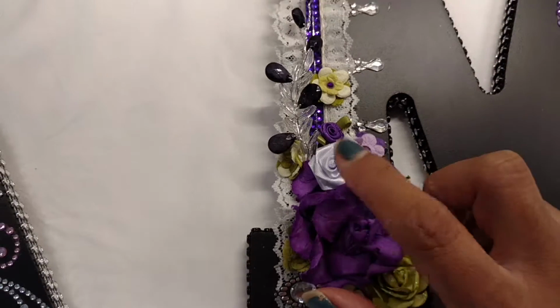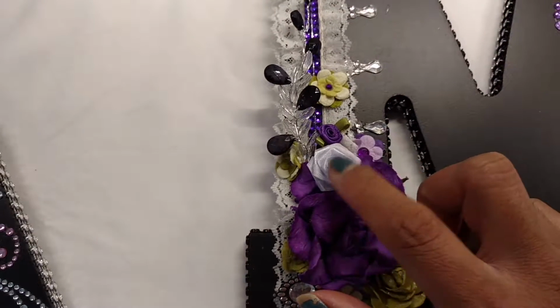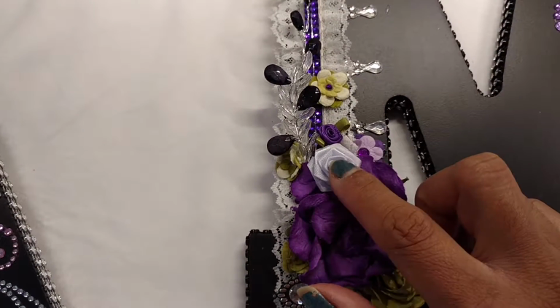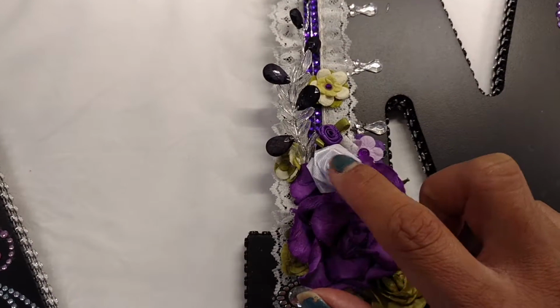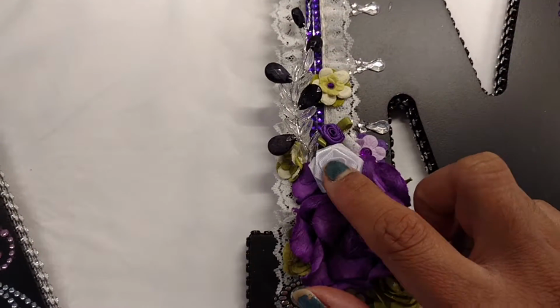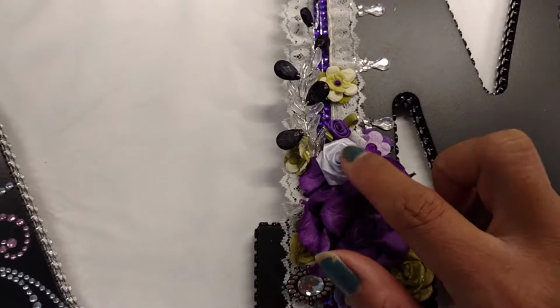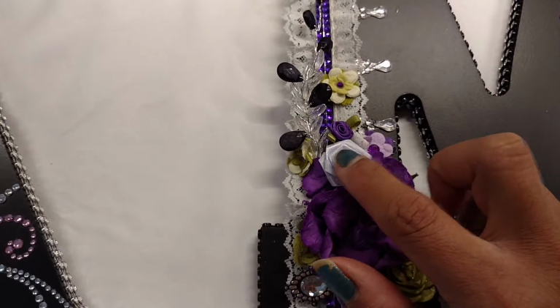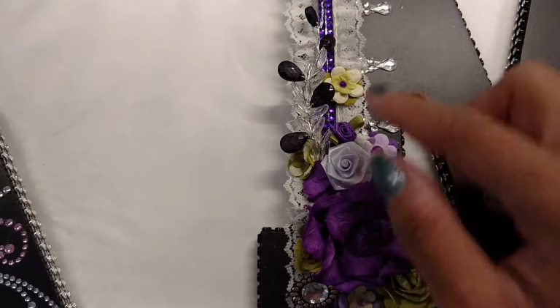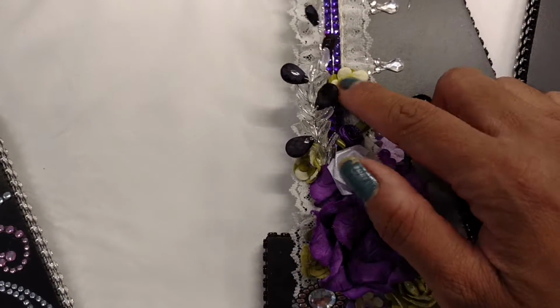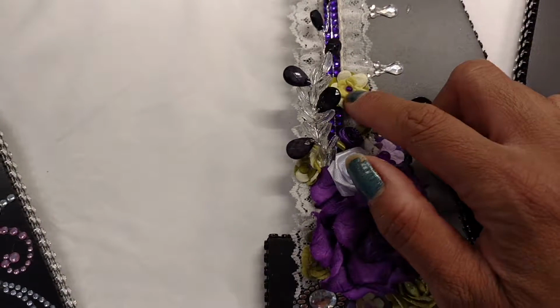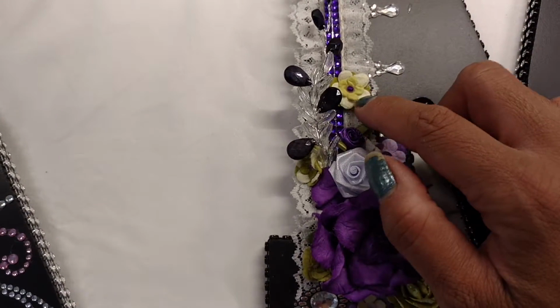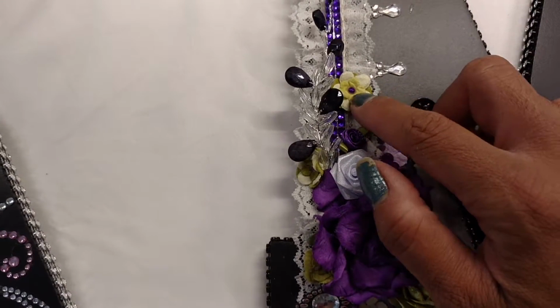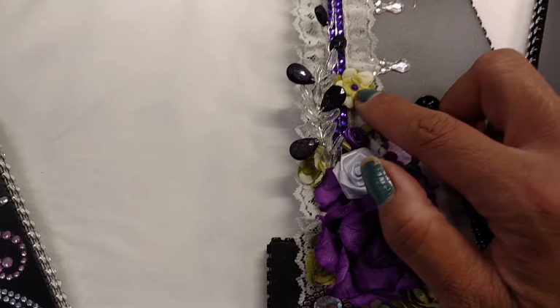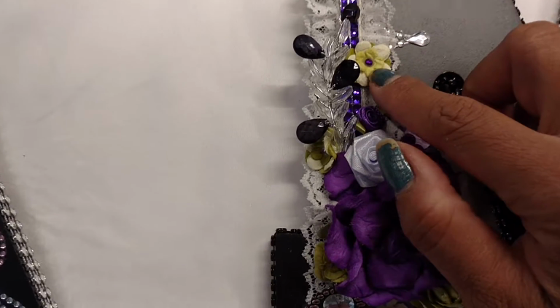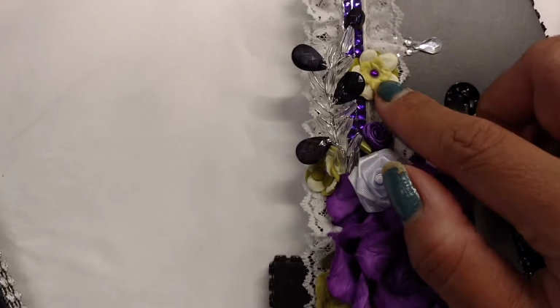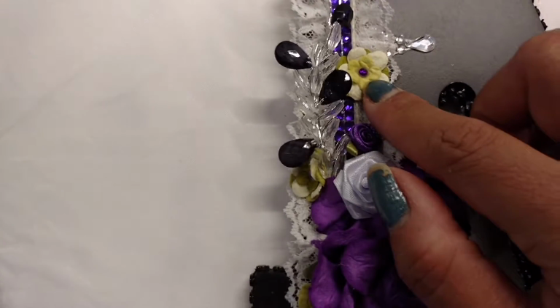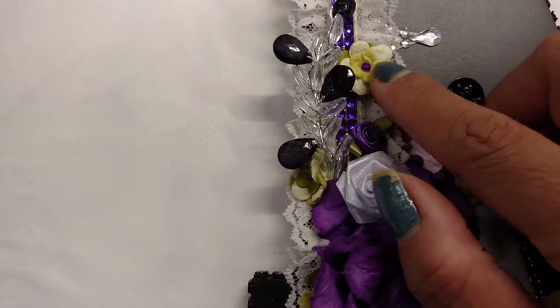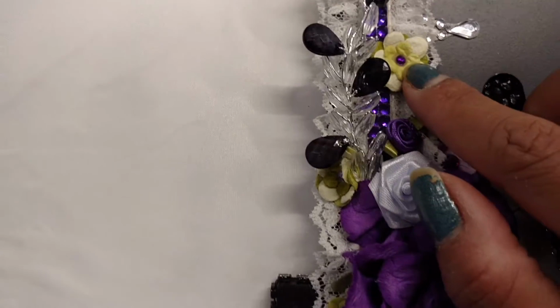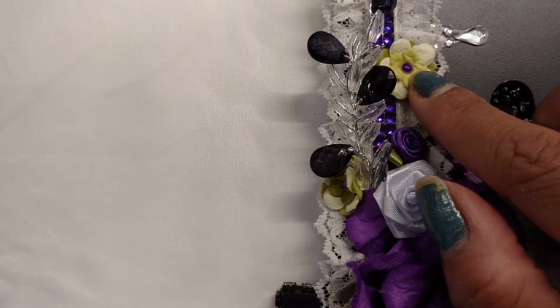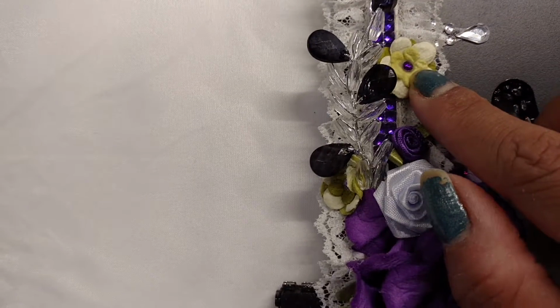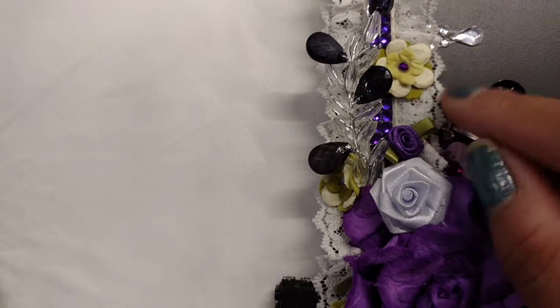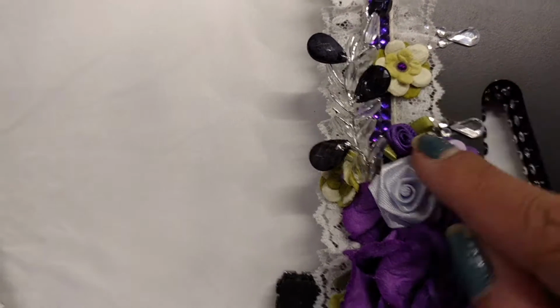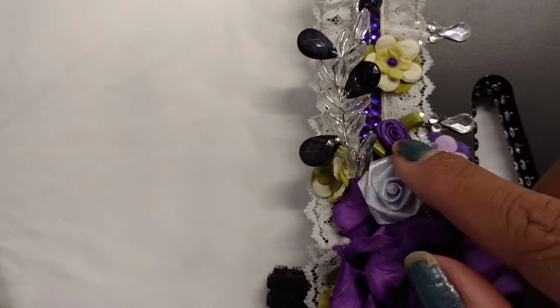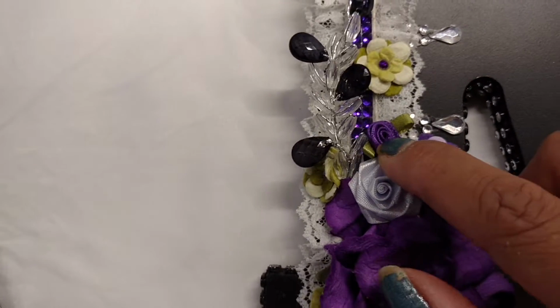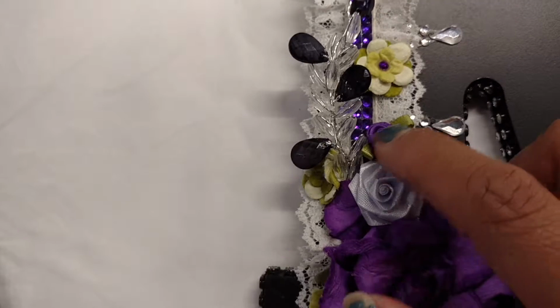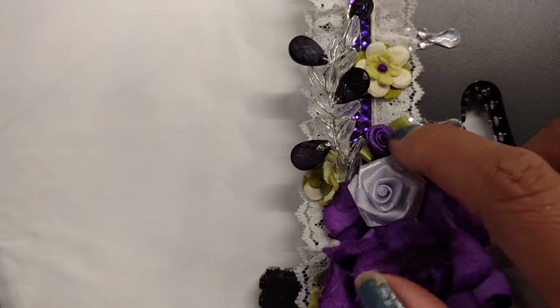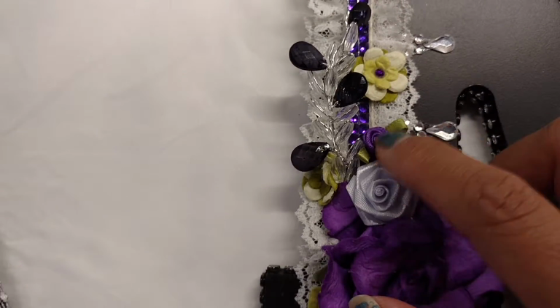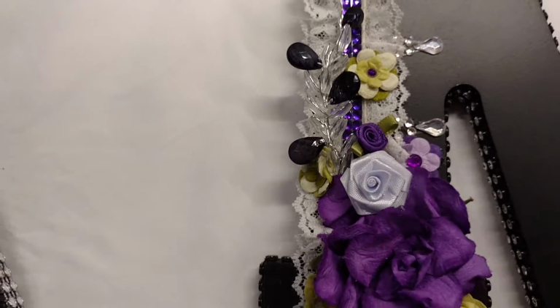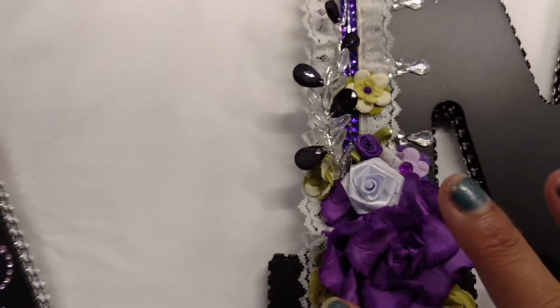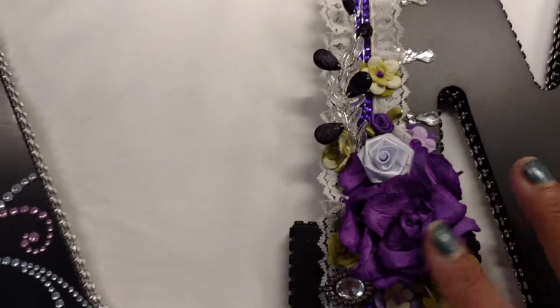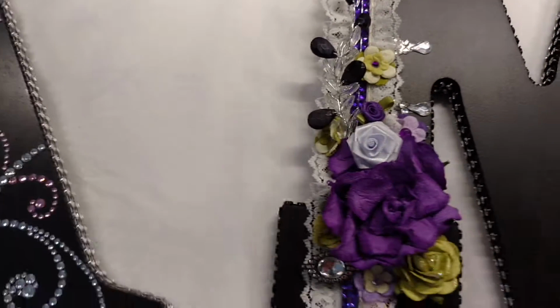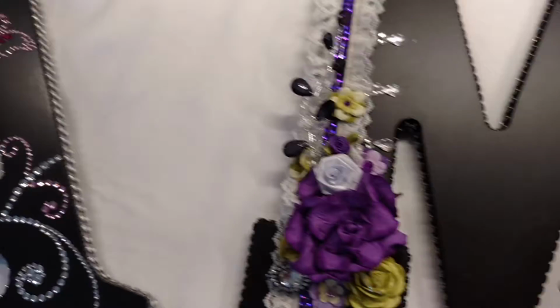This is from AC Morris' wedding department — that's where I got this from. These are the Recollections with a little tiny bling in the middle. These flowers are from Michael's, the wedding section.